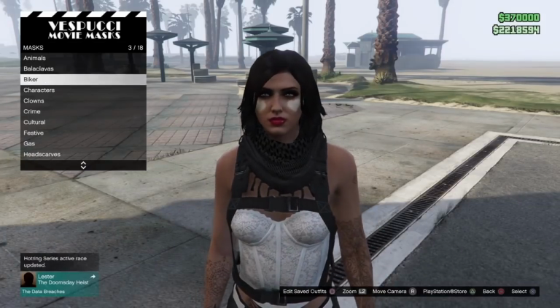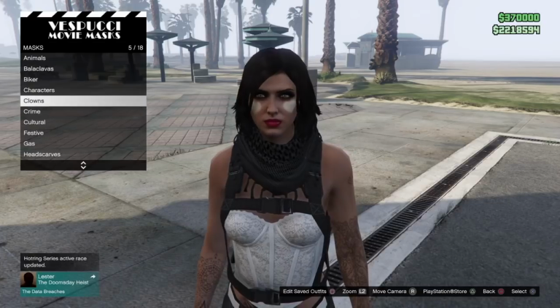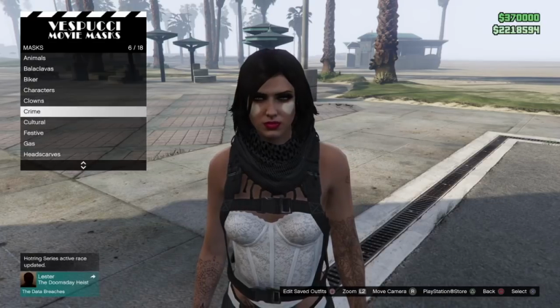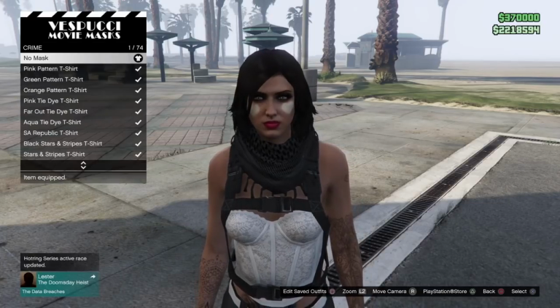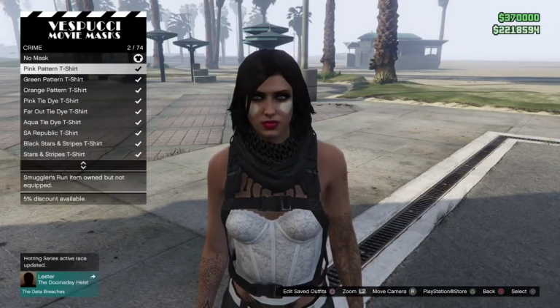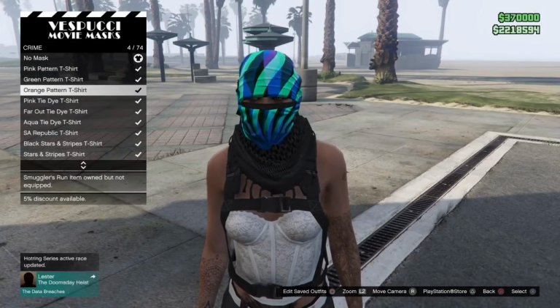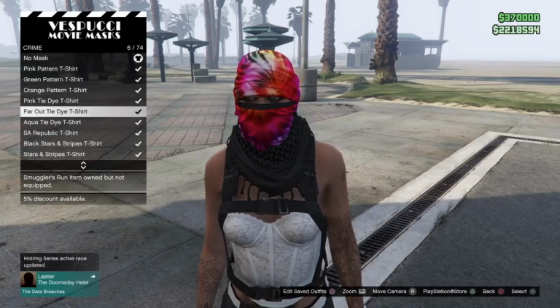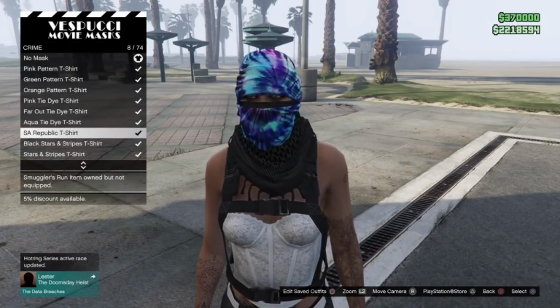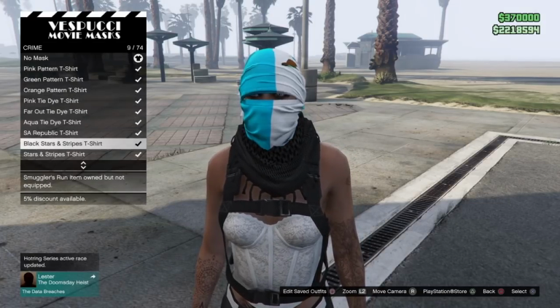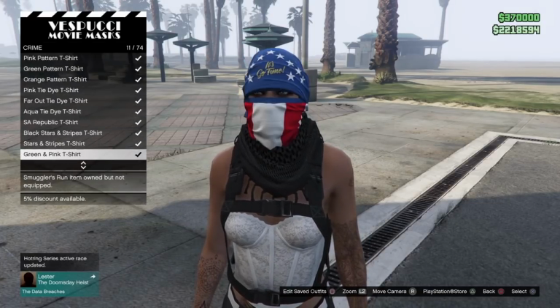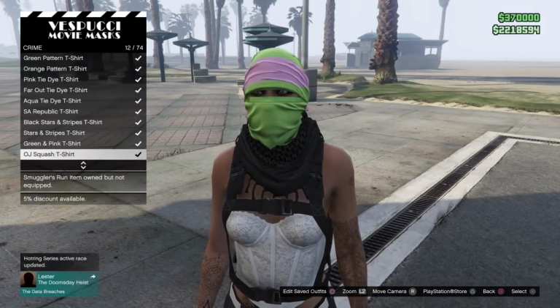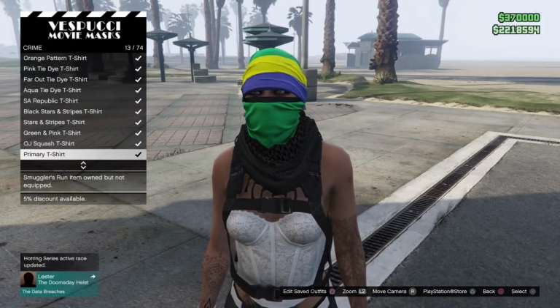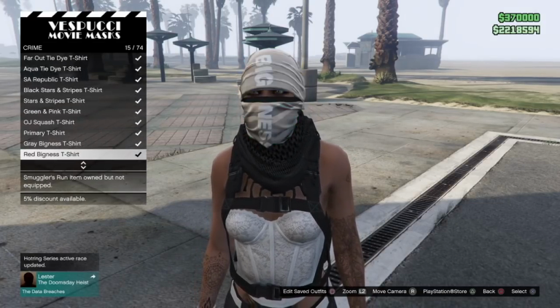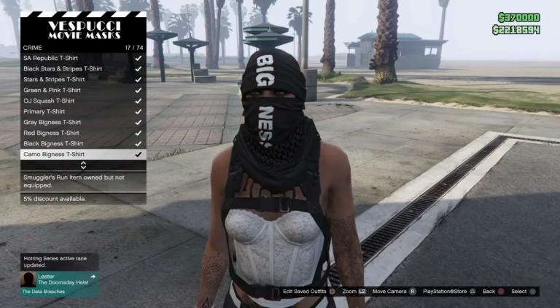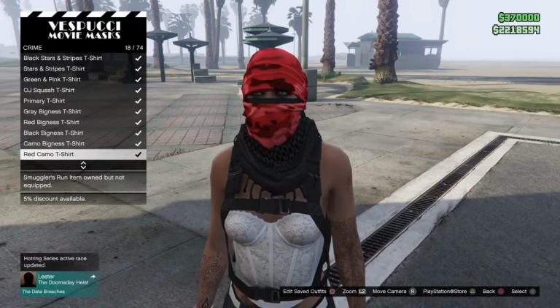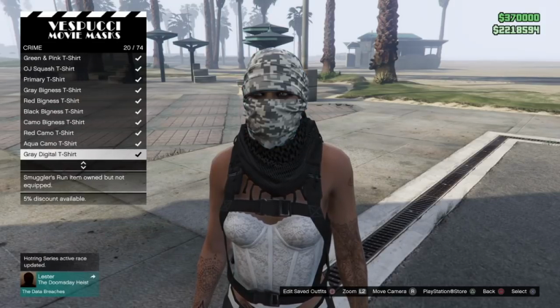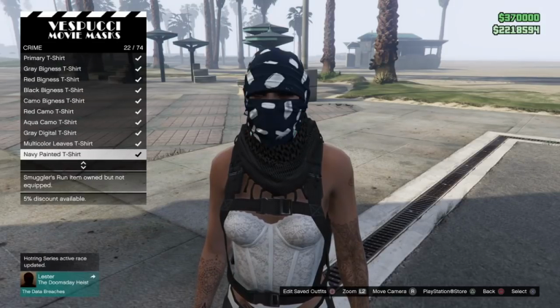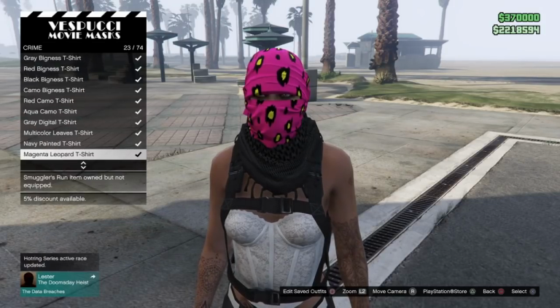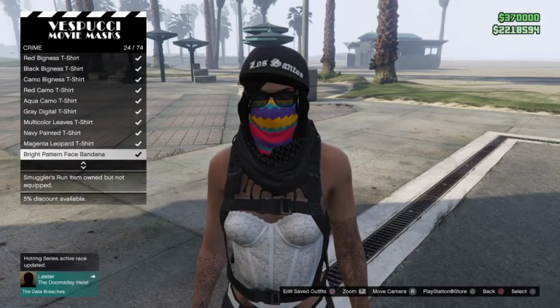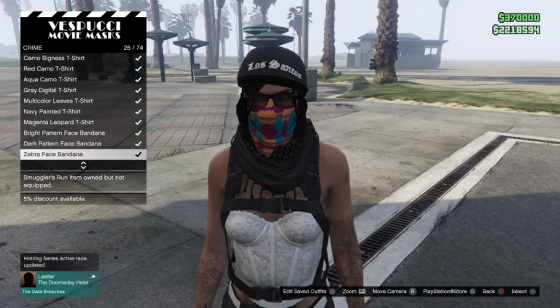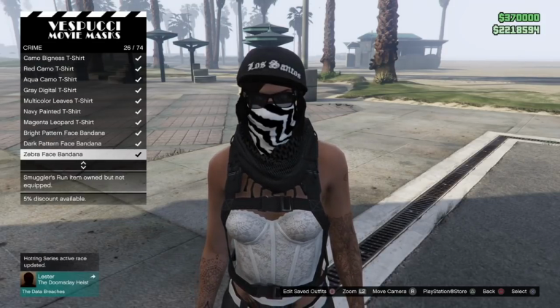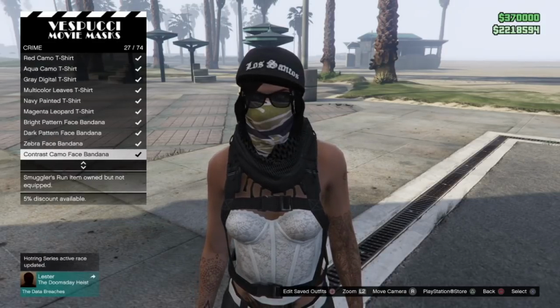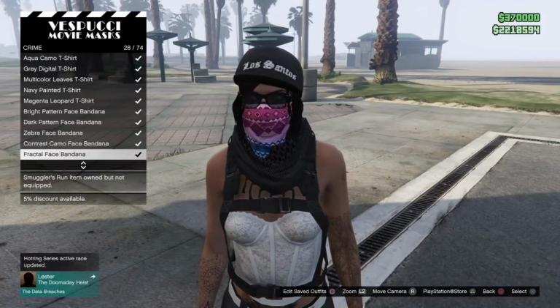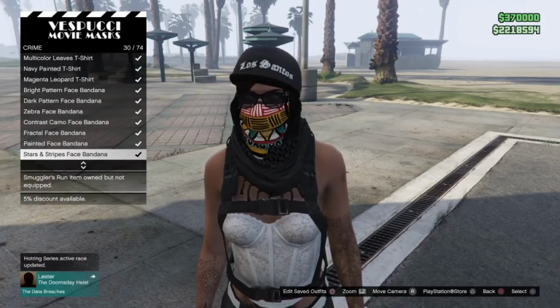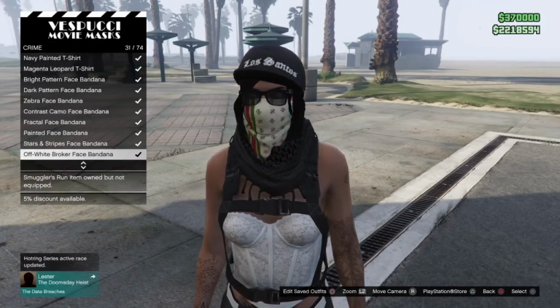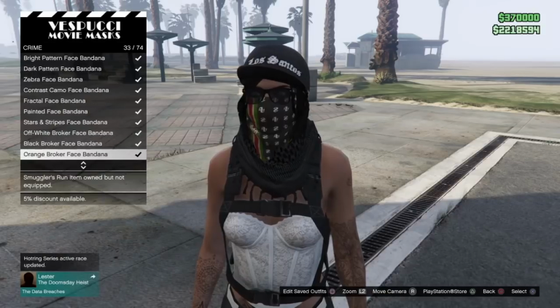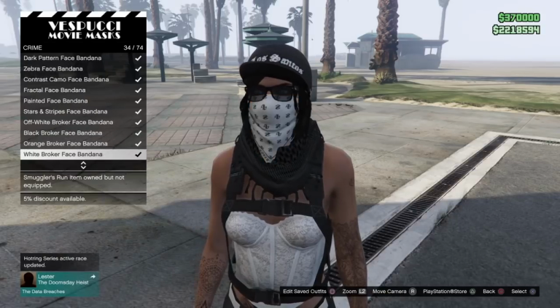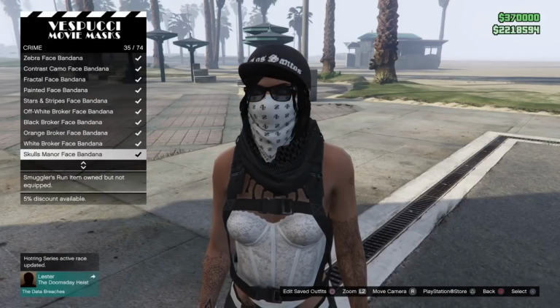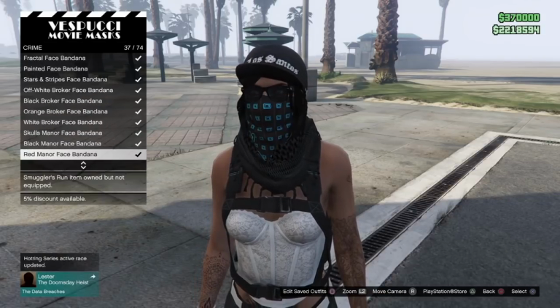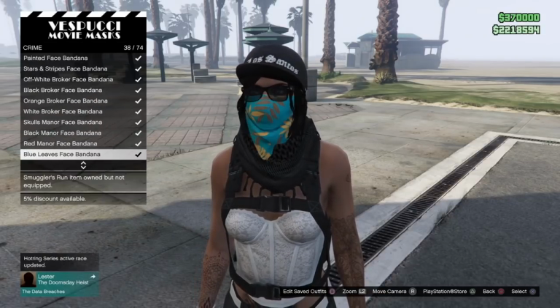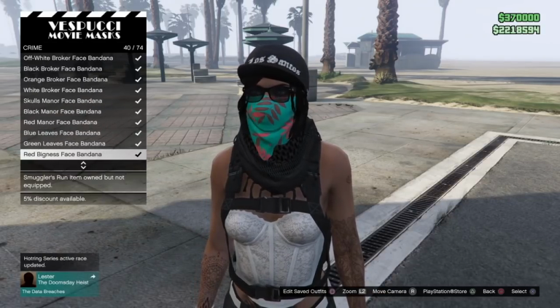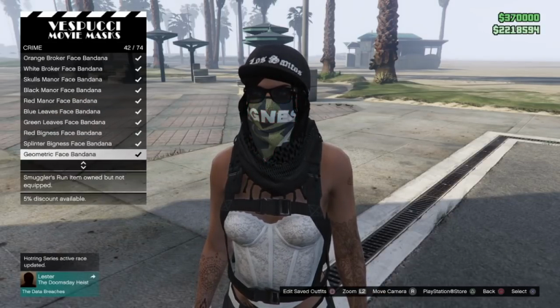The first thing you need to do is put on any of the bandana masks. You'll find these at the mask store at the beach under Crime. There are a bunch of new ones that recently came out, and you've also got the old ones, so you've got plenty of styles and patterns to choose from.